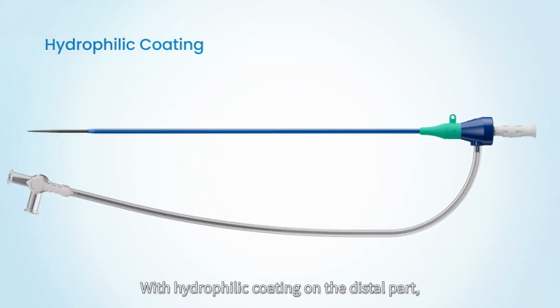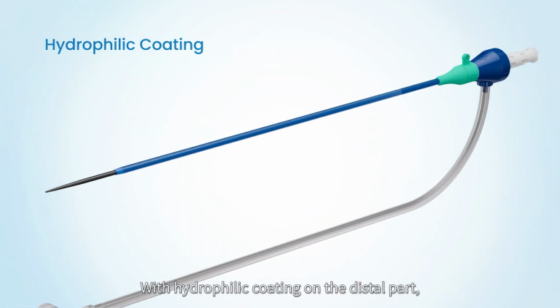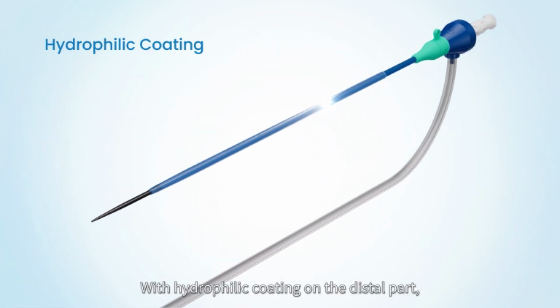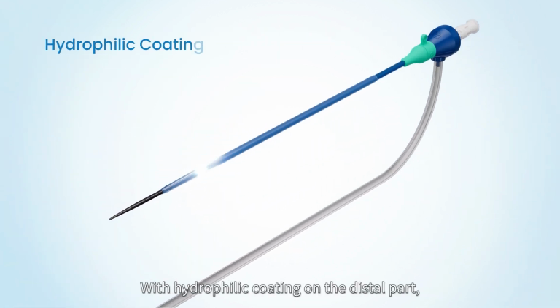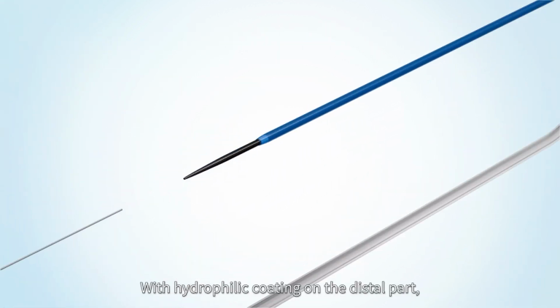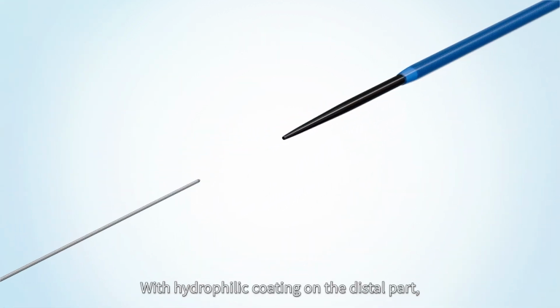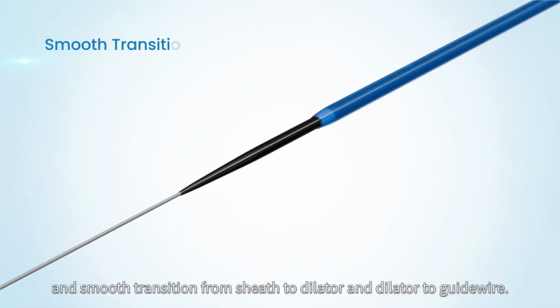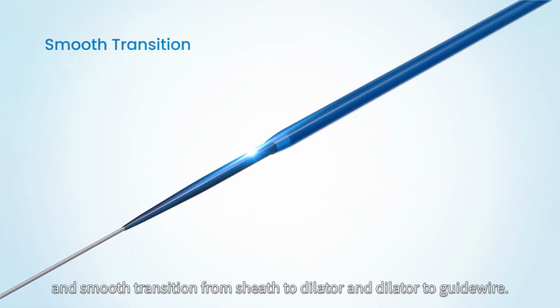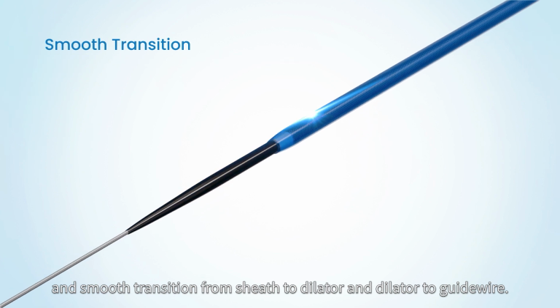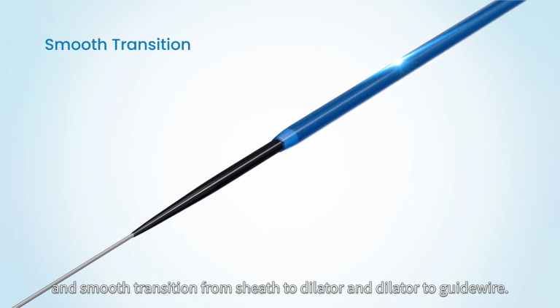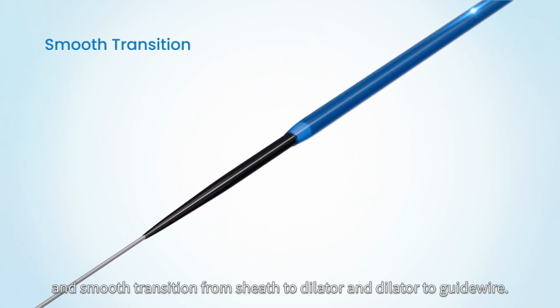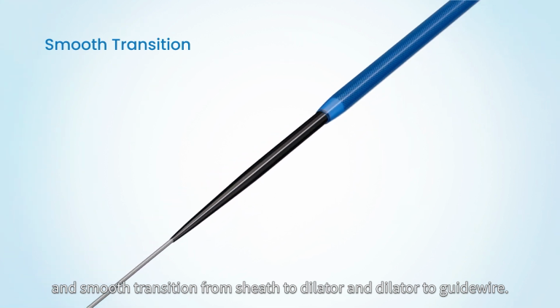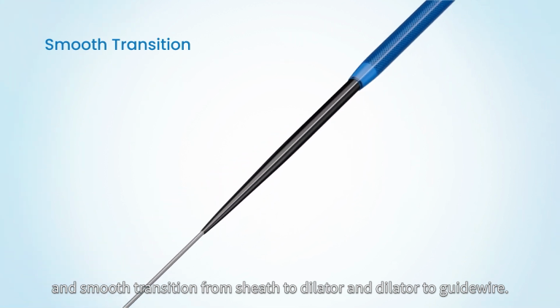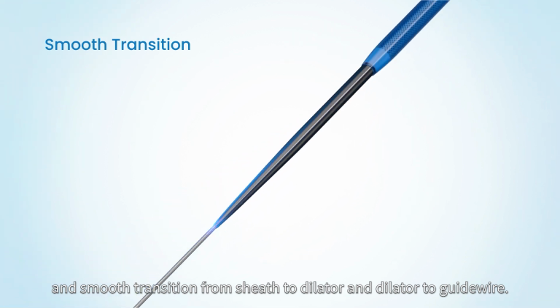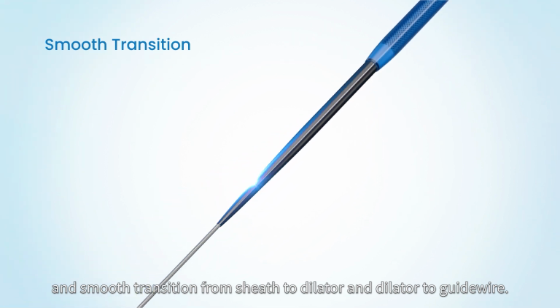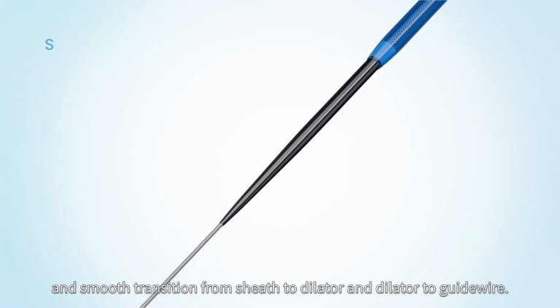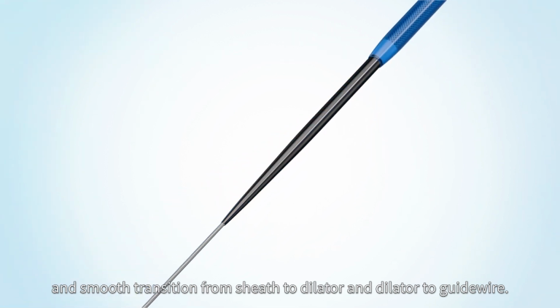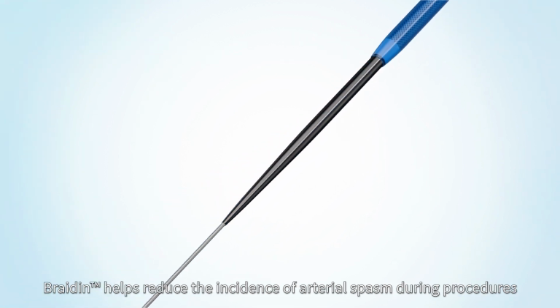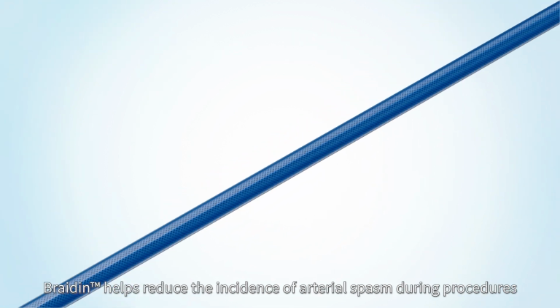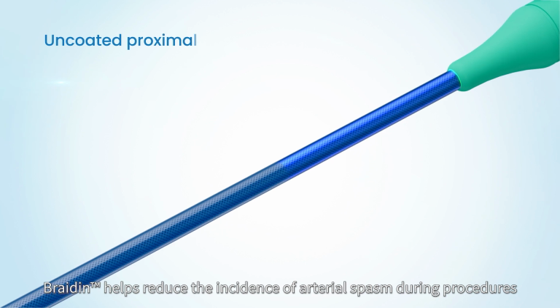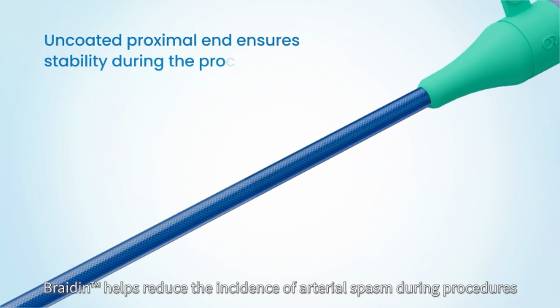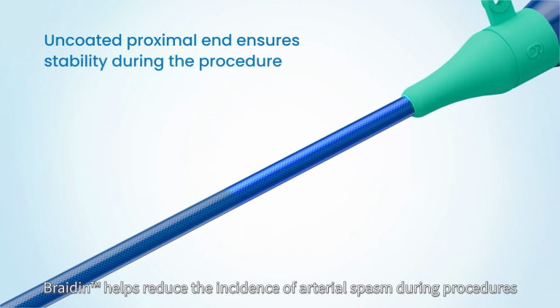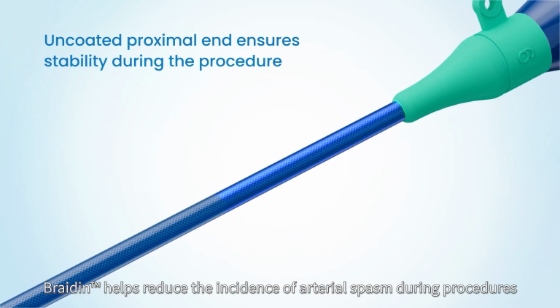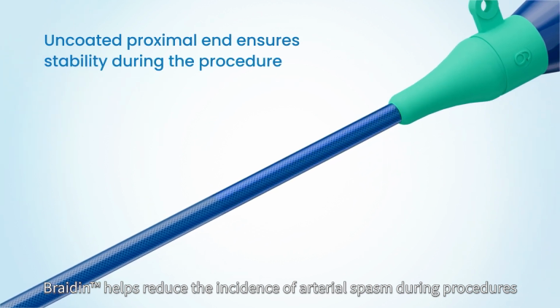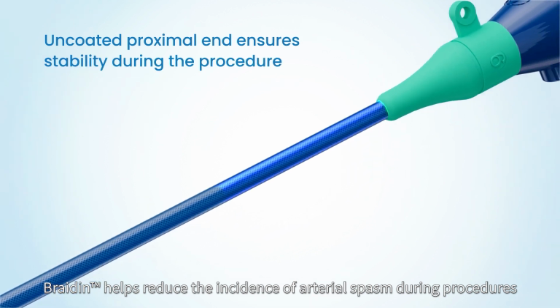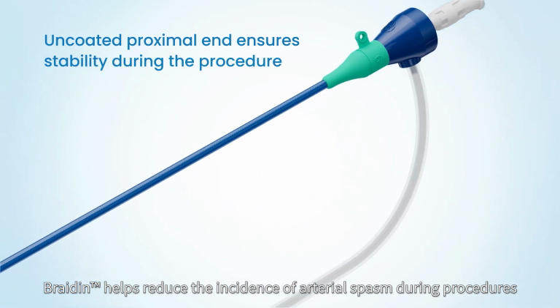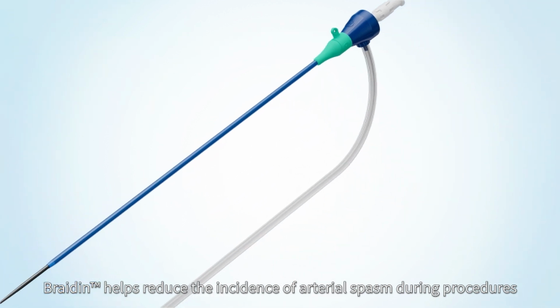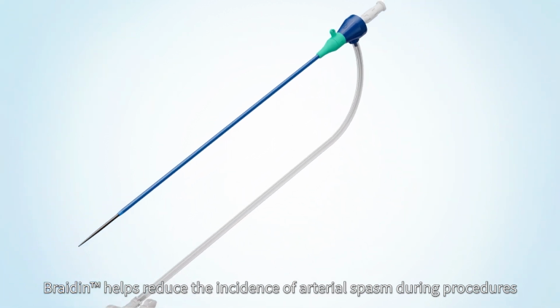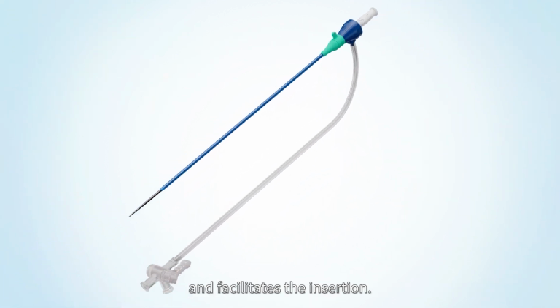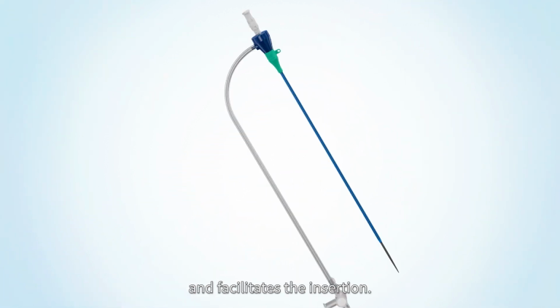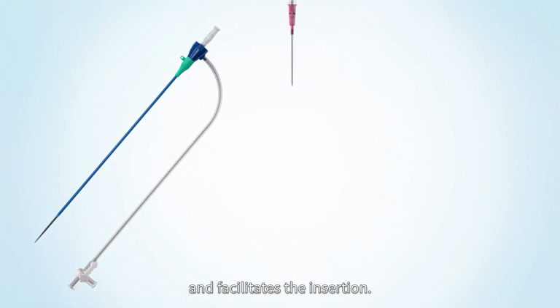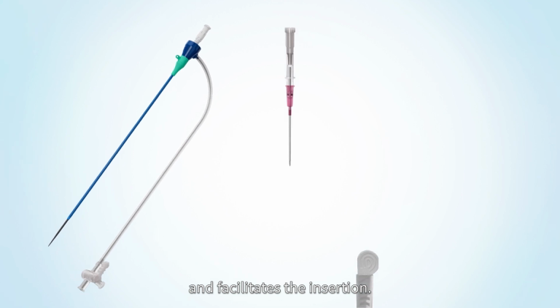With hydrophilic coating on the distal part and smooth transition from sheath to dilator and dilator to guide wire, Bradene helps reduce the incidence of arterial spasm during procedures and facilitates the insertion.